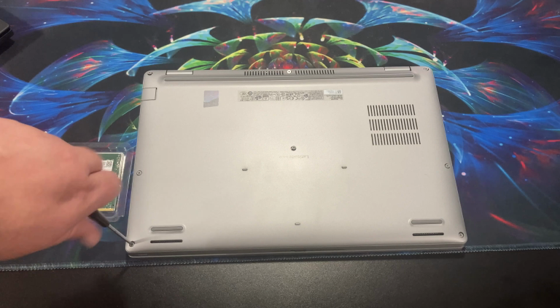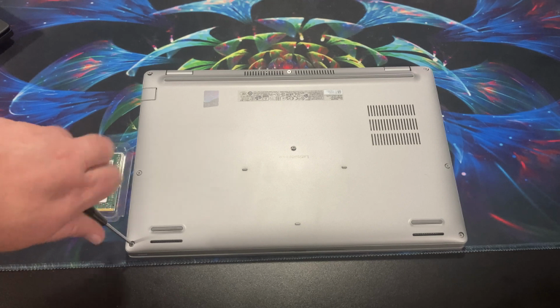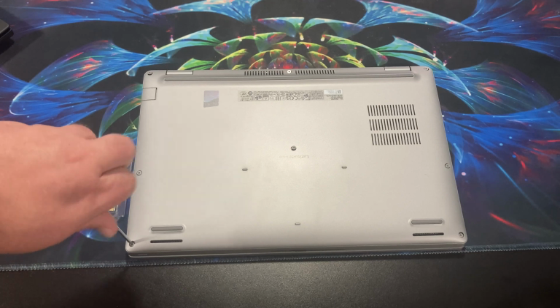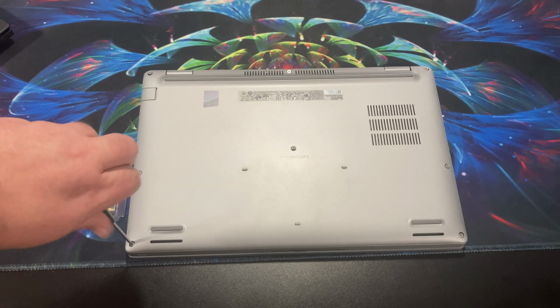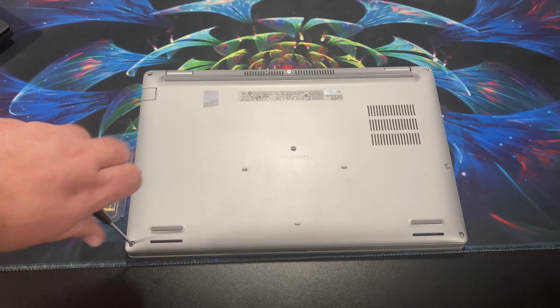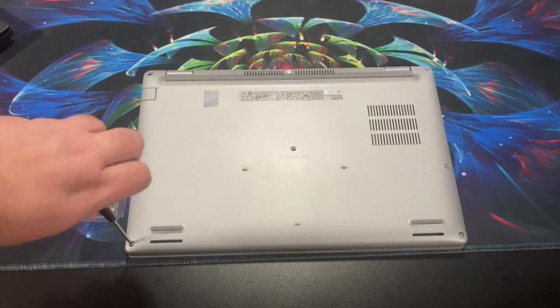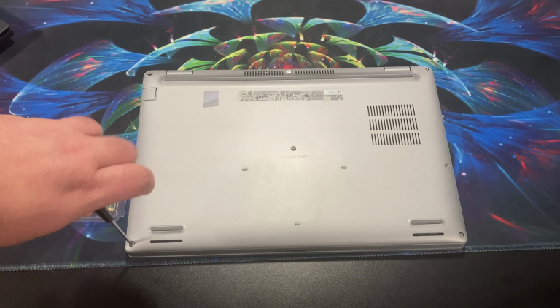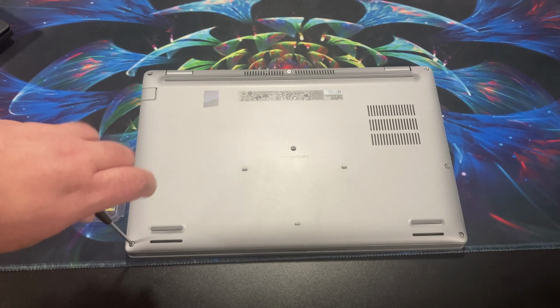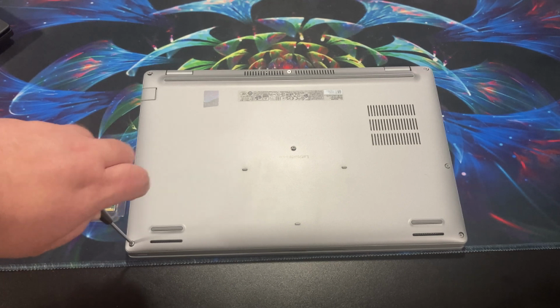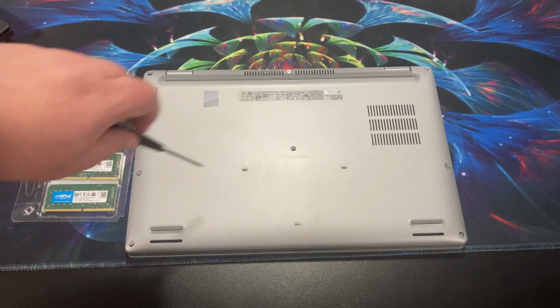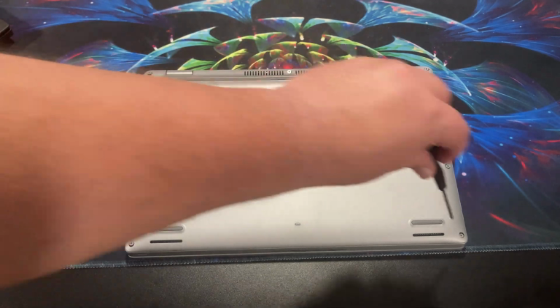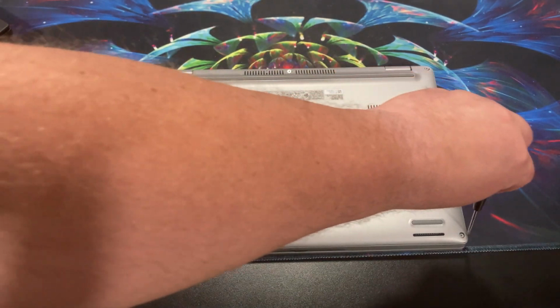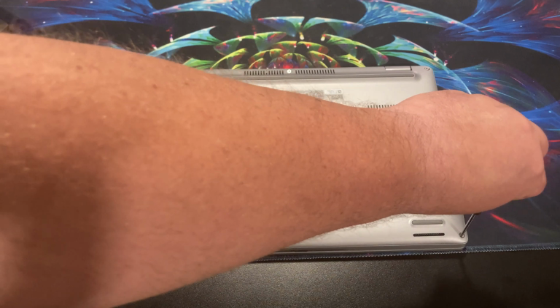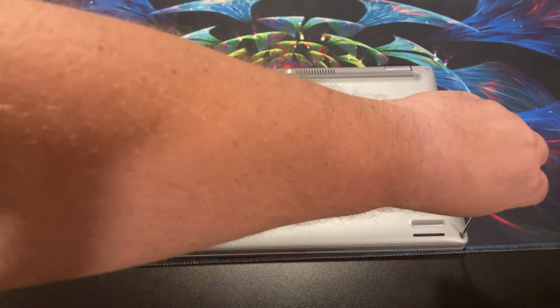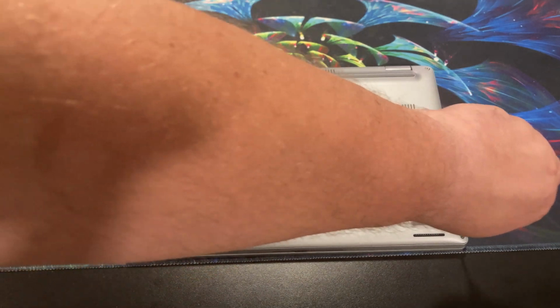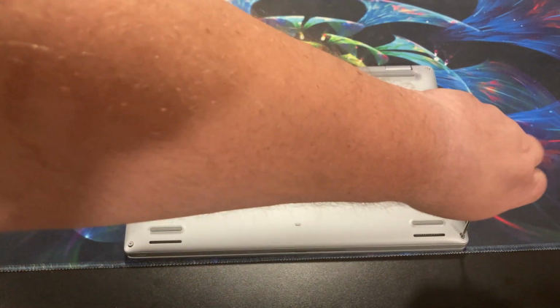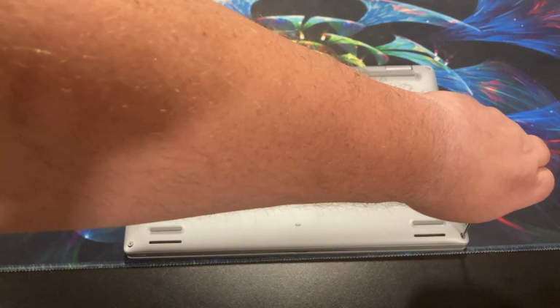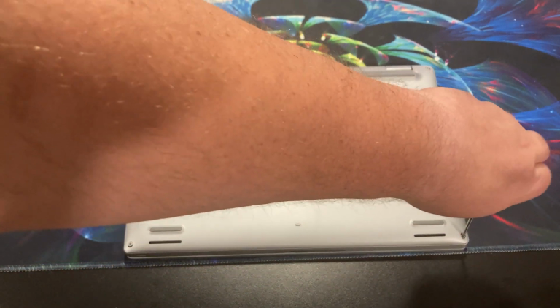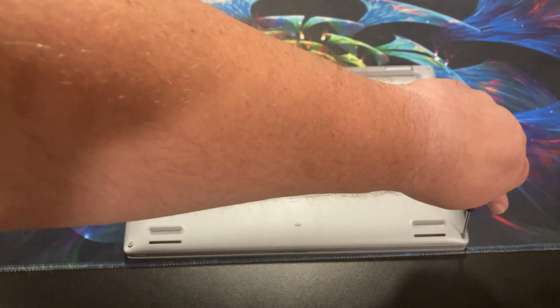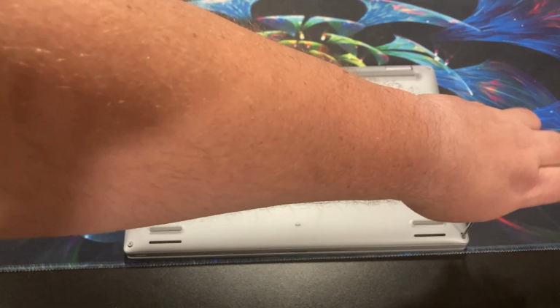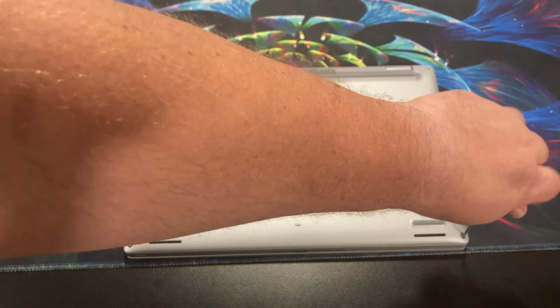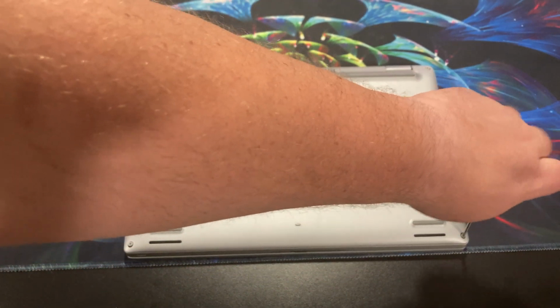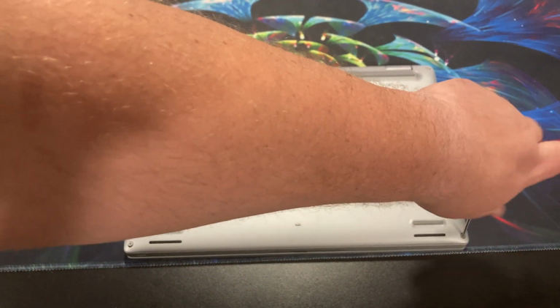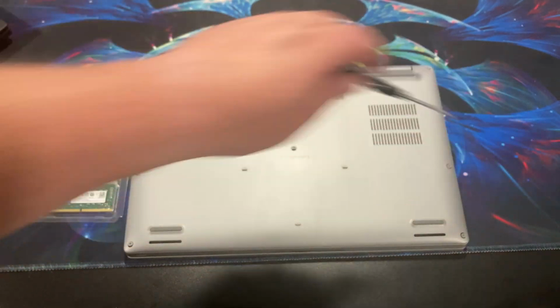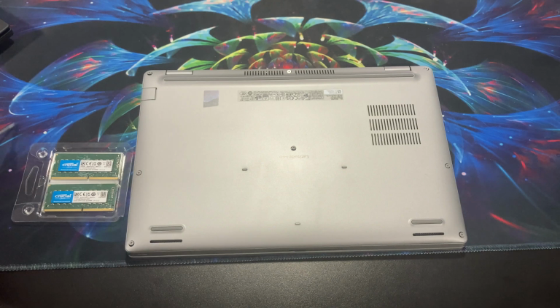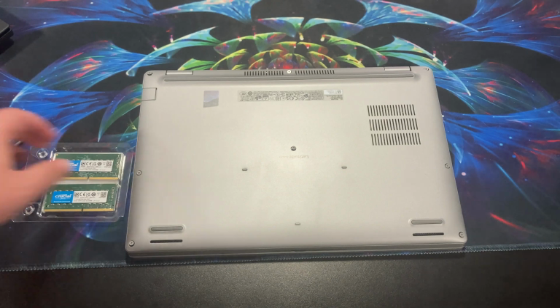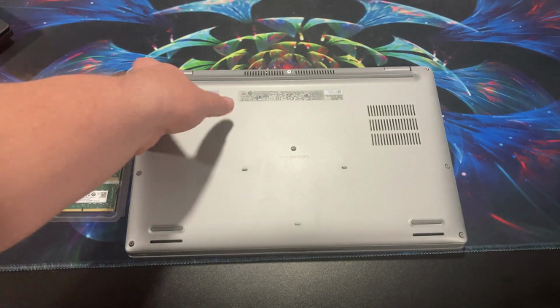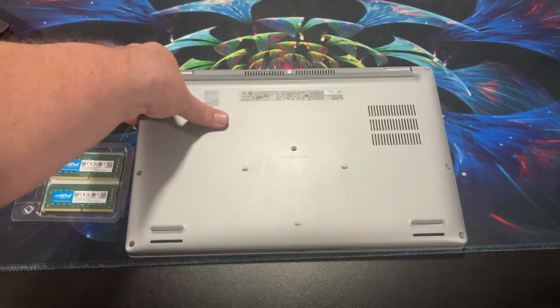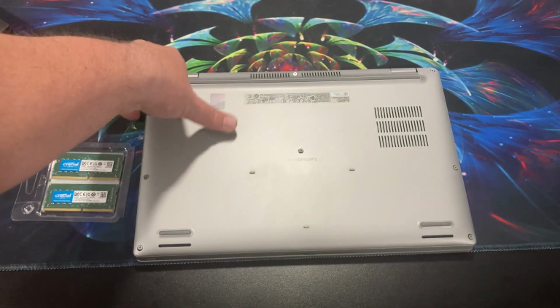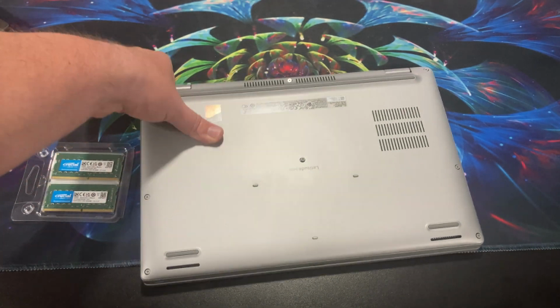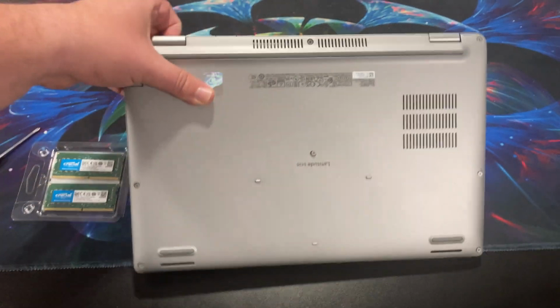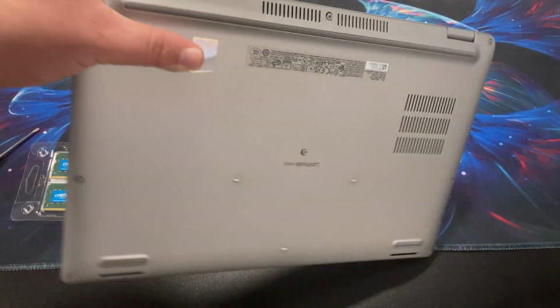The Lenovo is a 16 by 10, 13-inch screen, and this is just a 14-inch screen — 1920 by 1080, I believe.